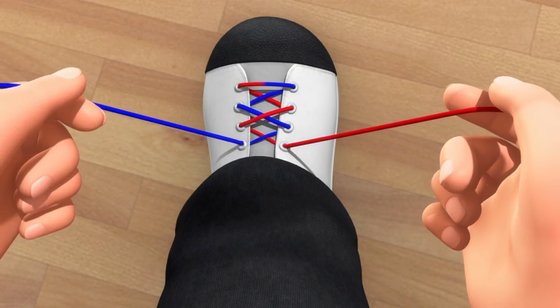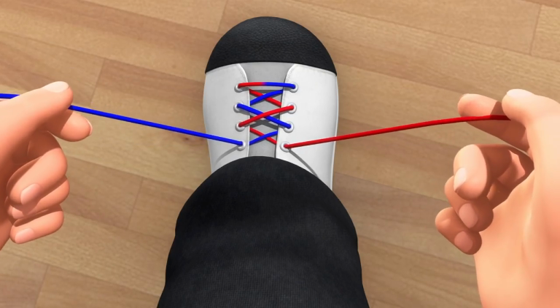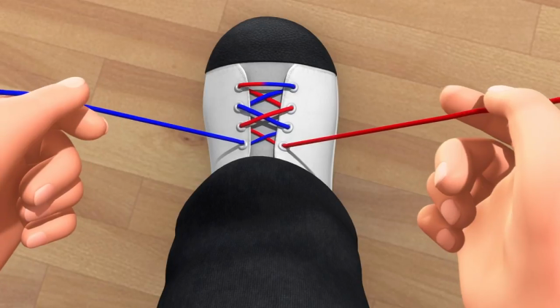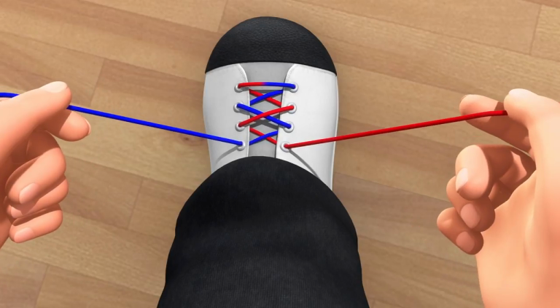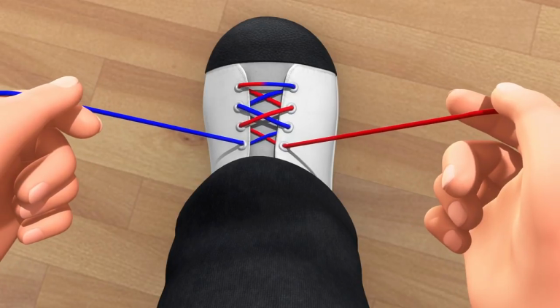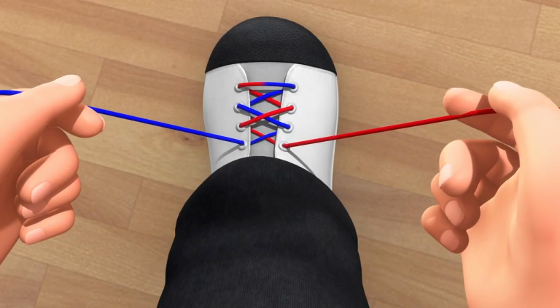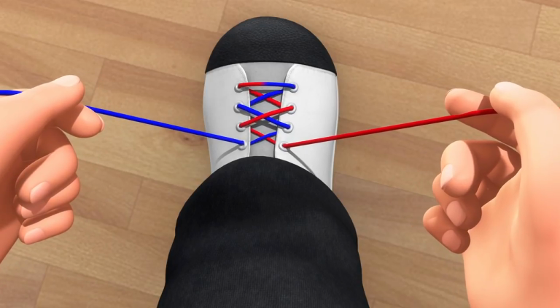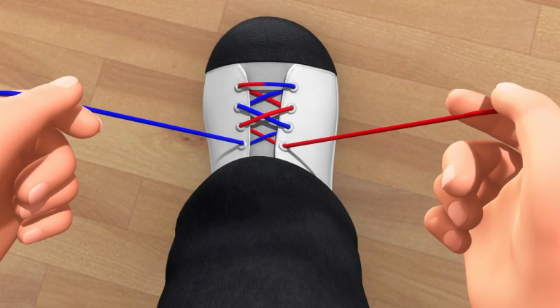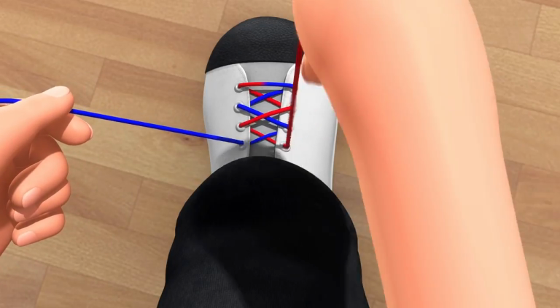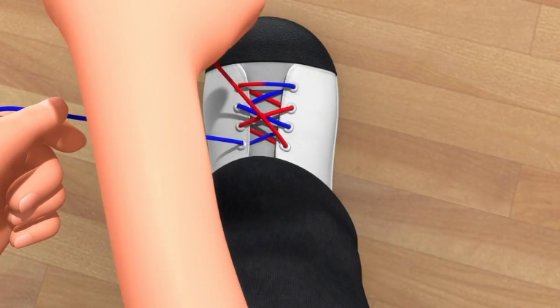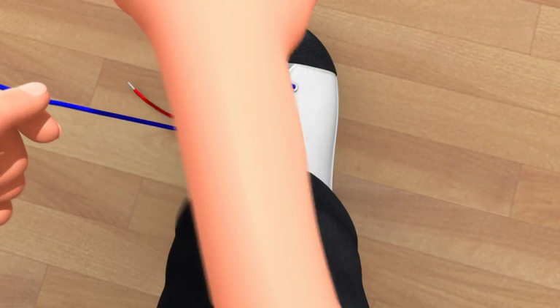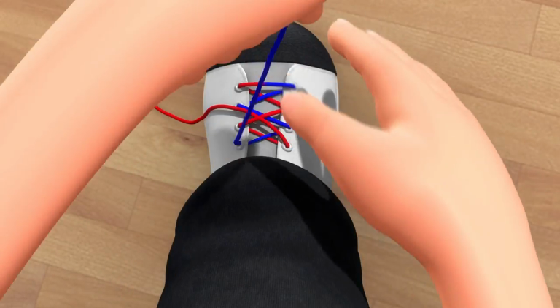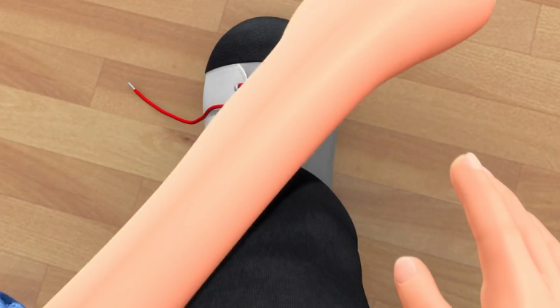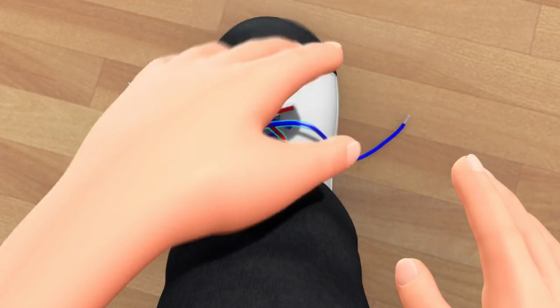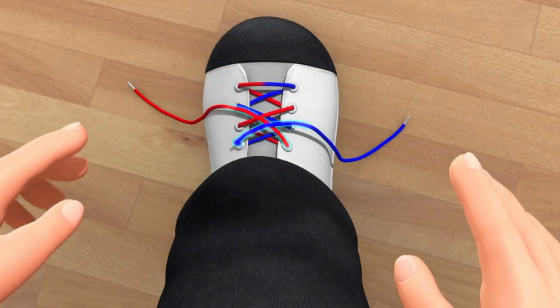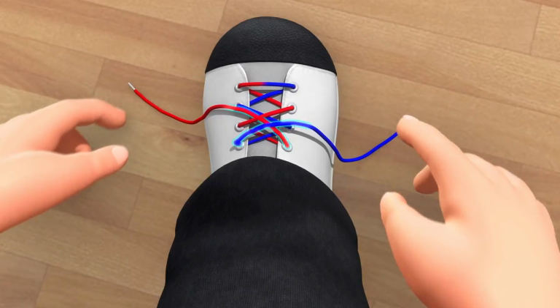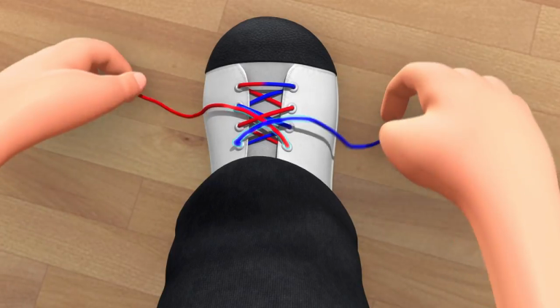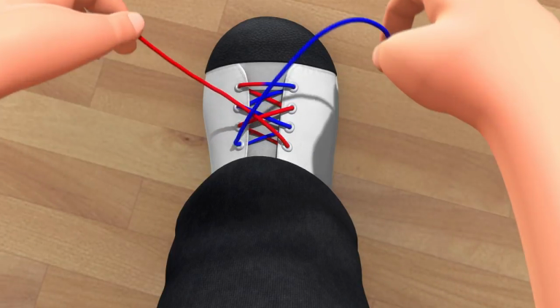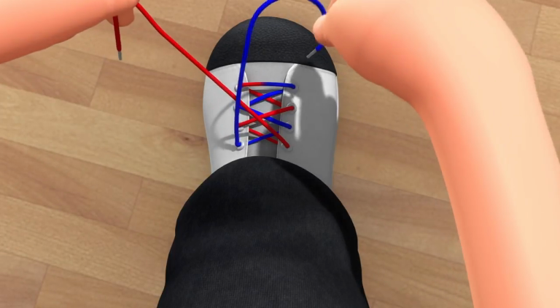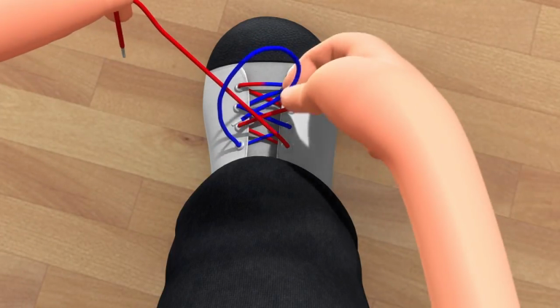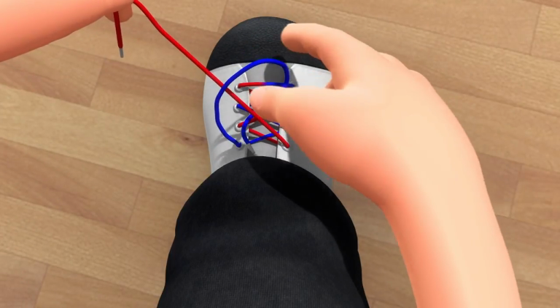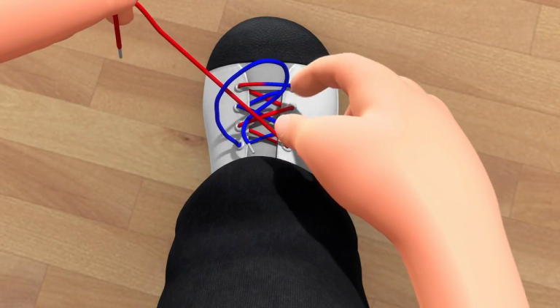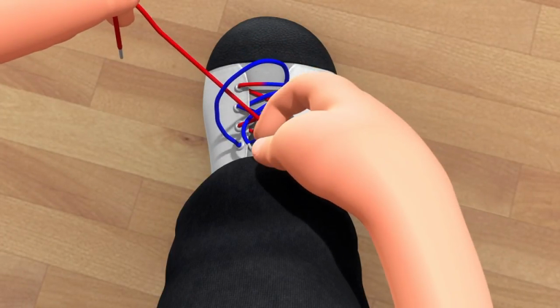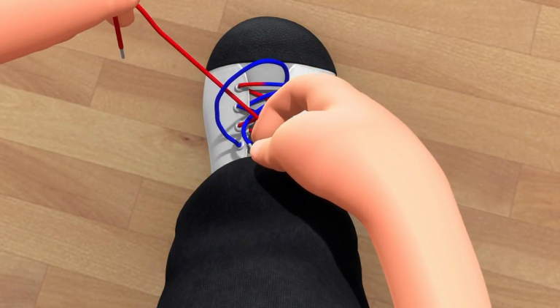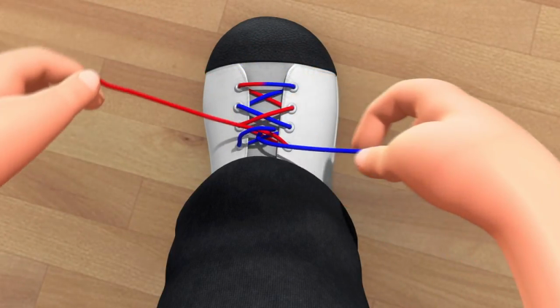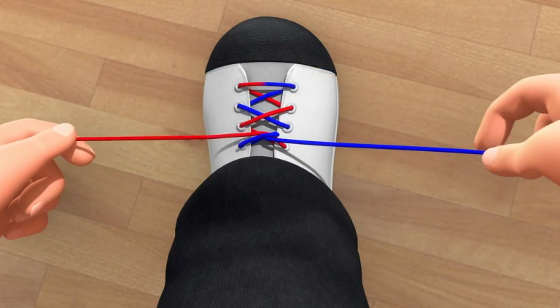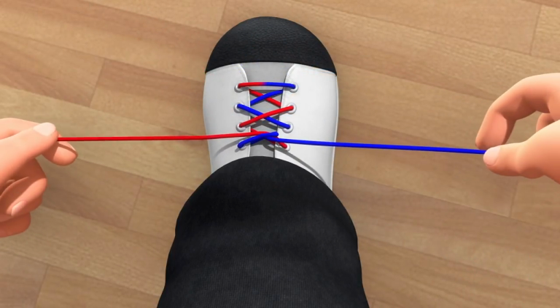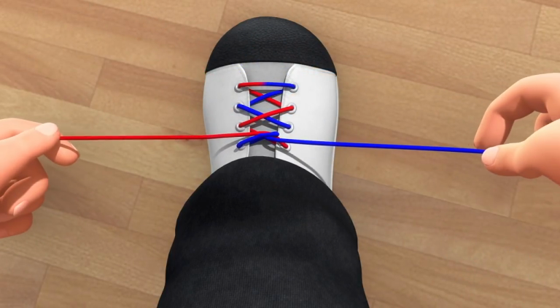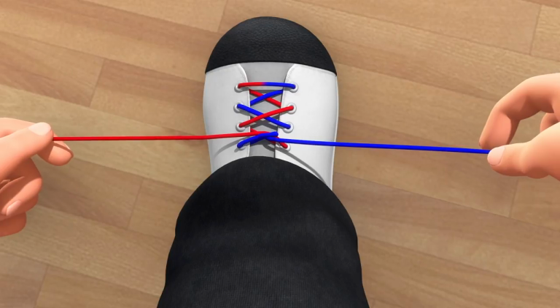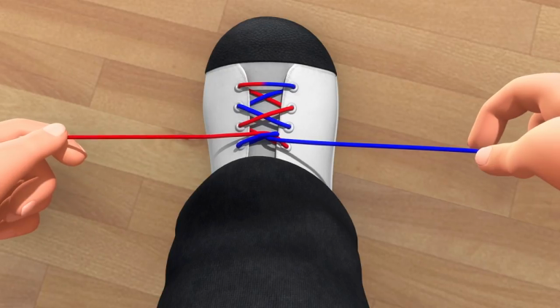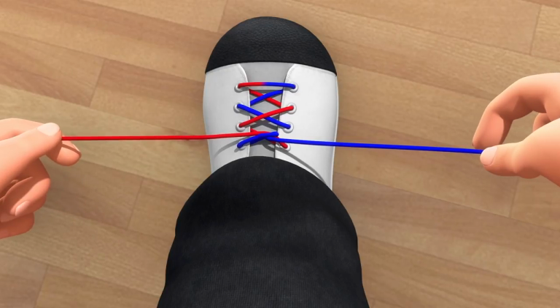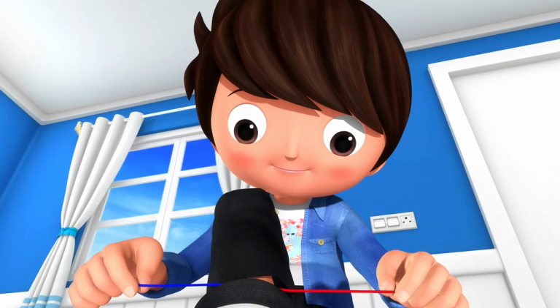First, take the laces in your hands and make a great big X. Put one lace under the other. Pull tight — what comes next?